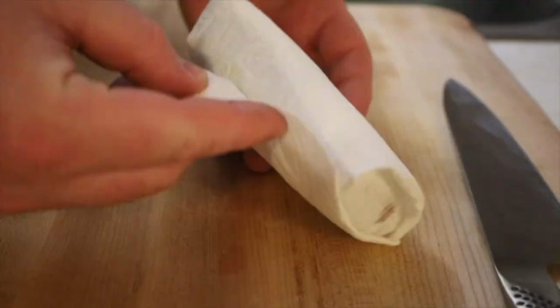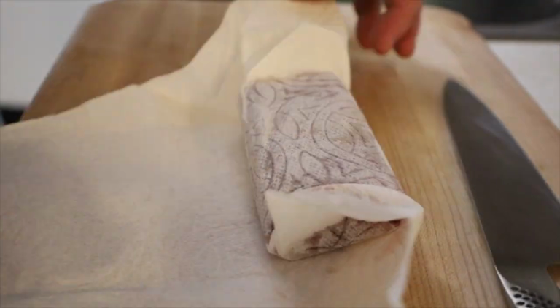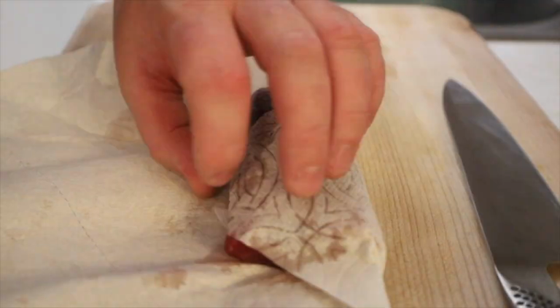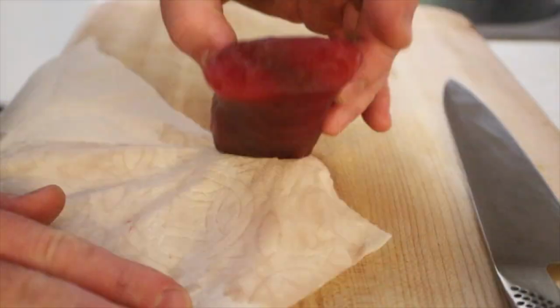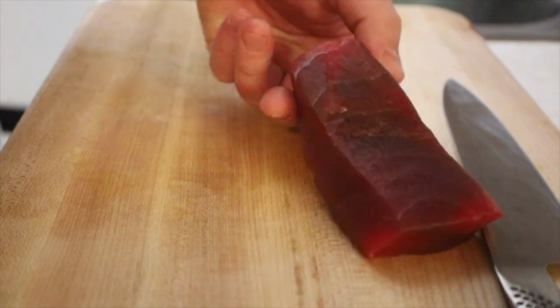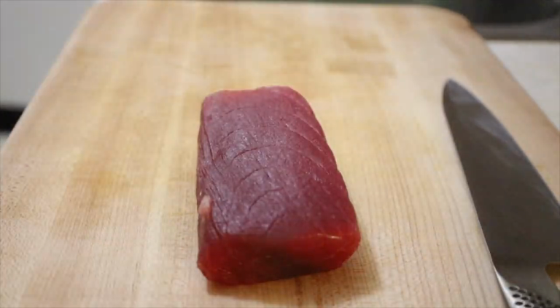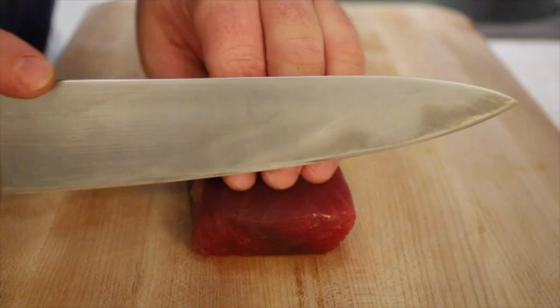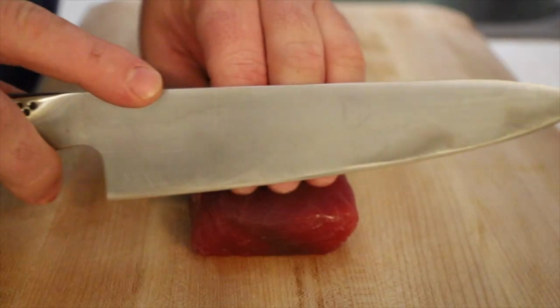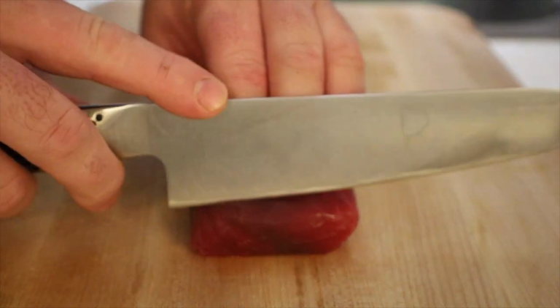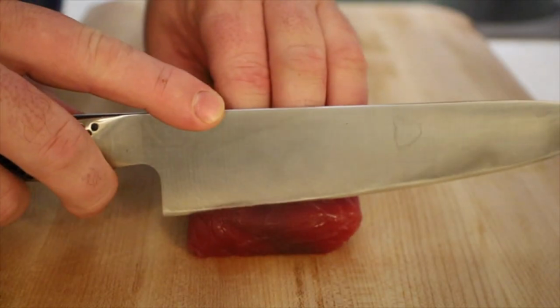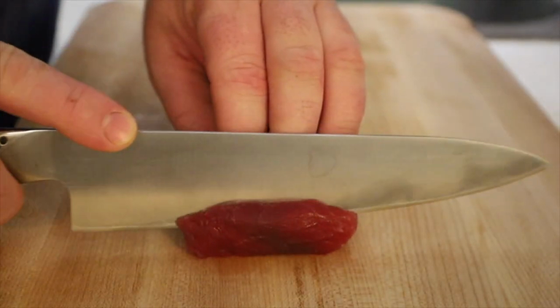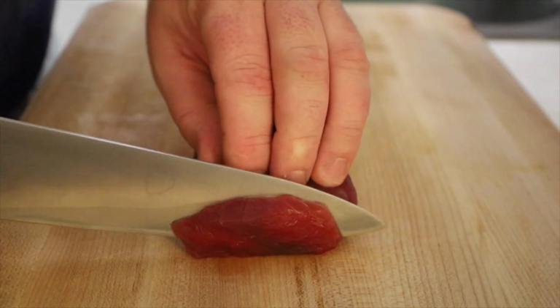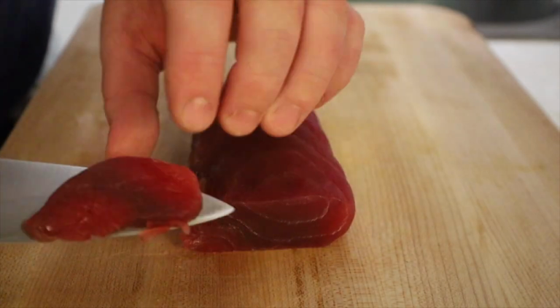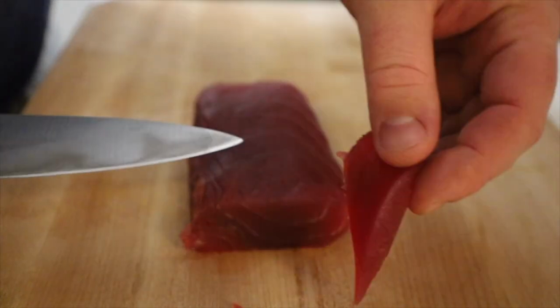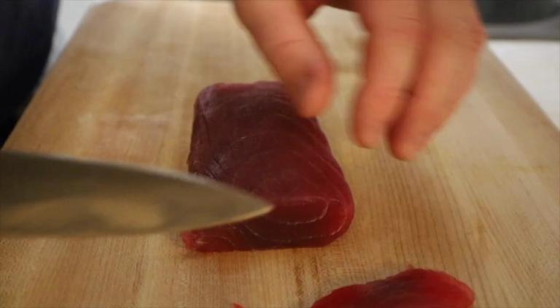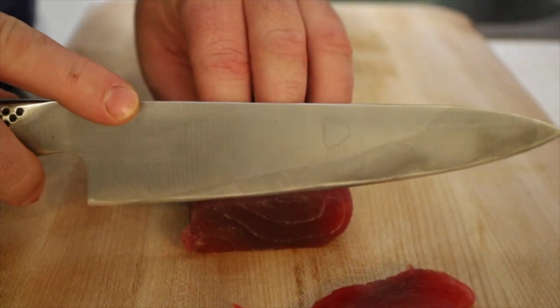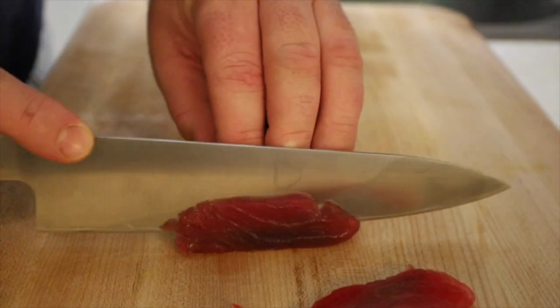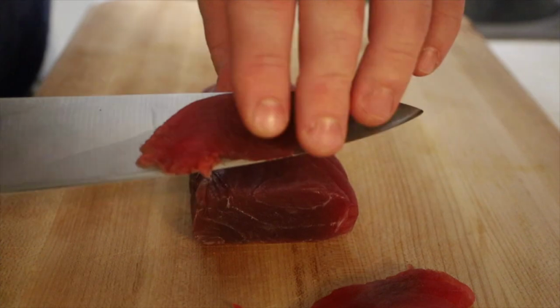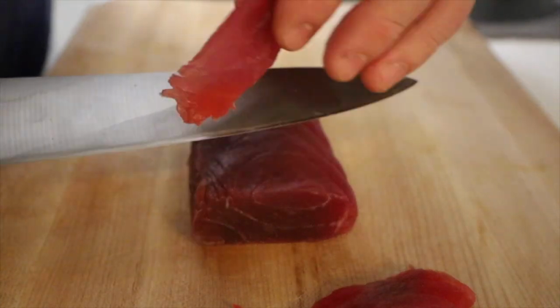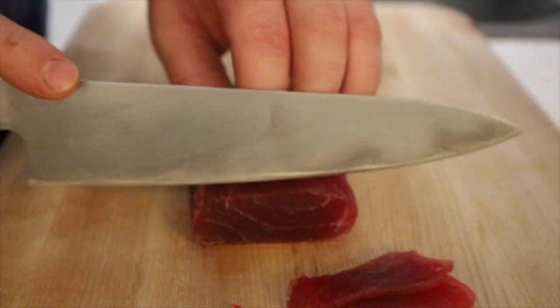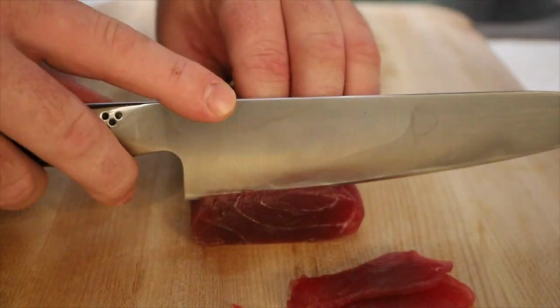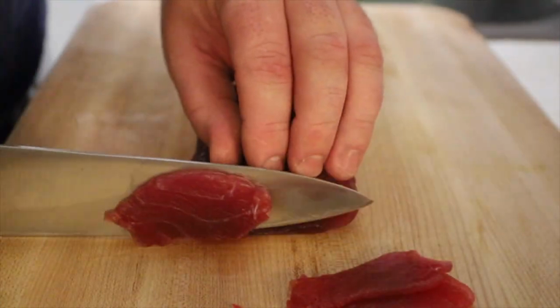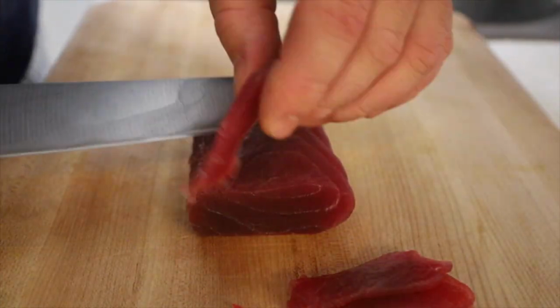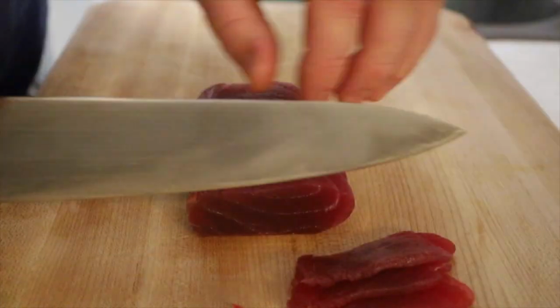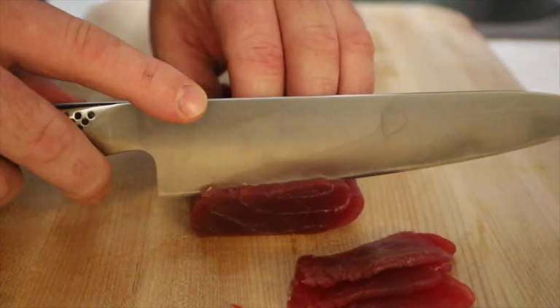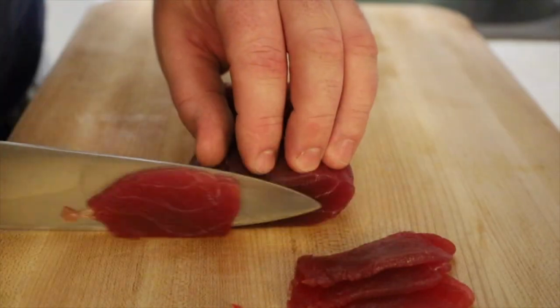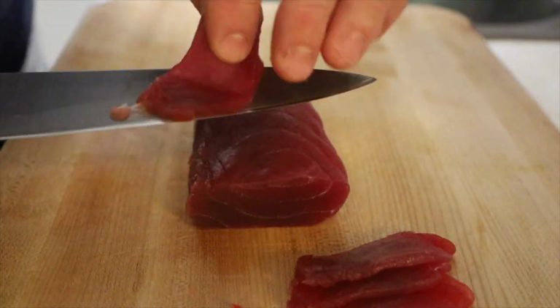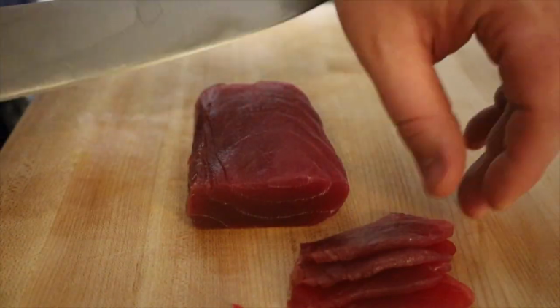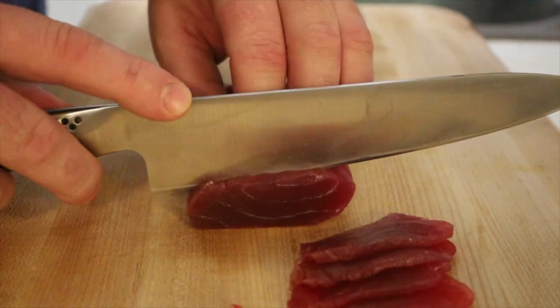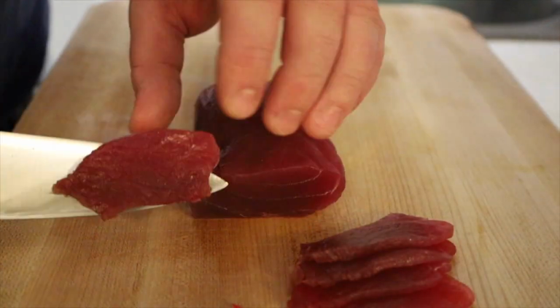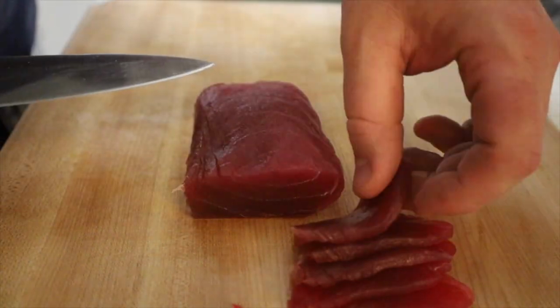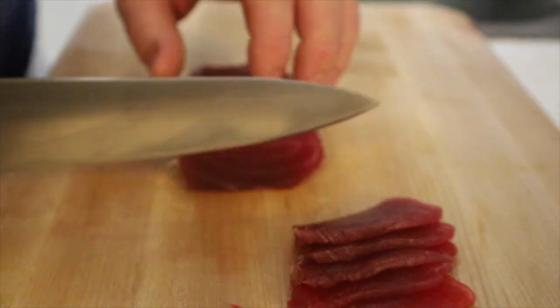And now for that beautiful tuna — look at that. We're gonna slice the tuna about six slices per dish. Make sure your knife is very sharp, and only slice it once — don't saw it back and forth.